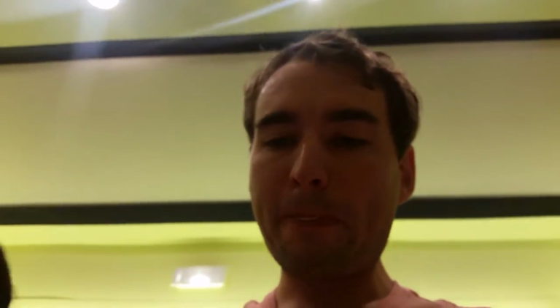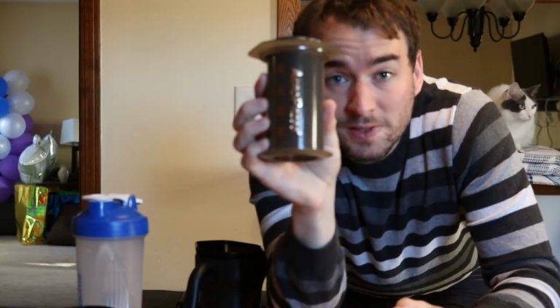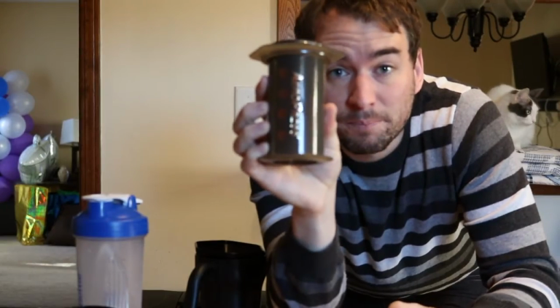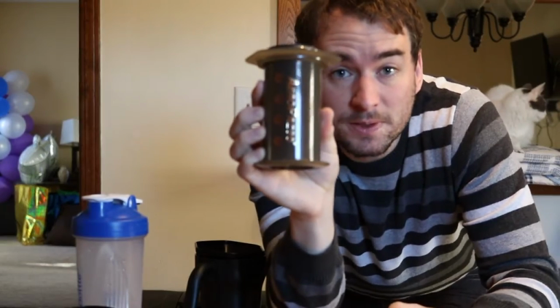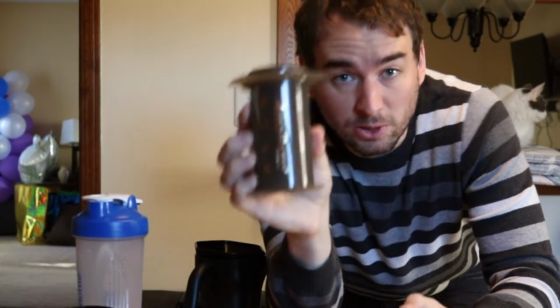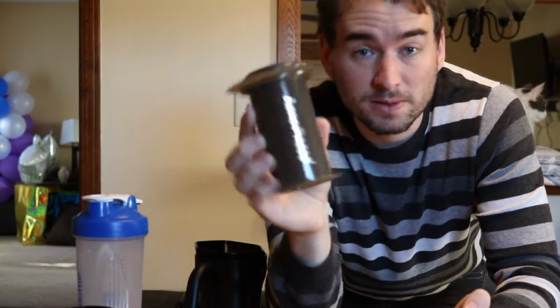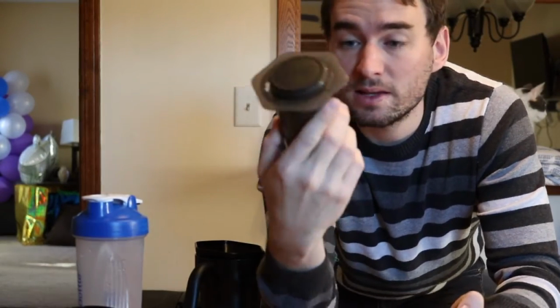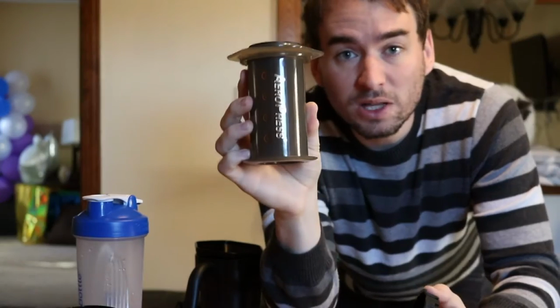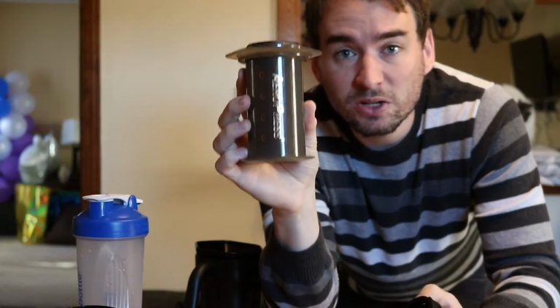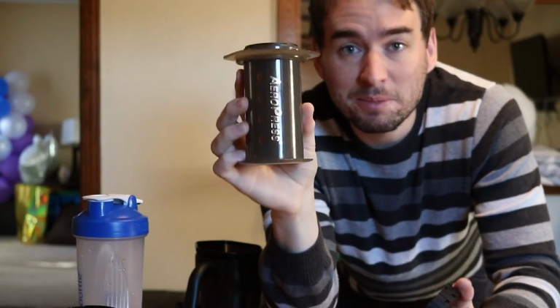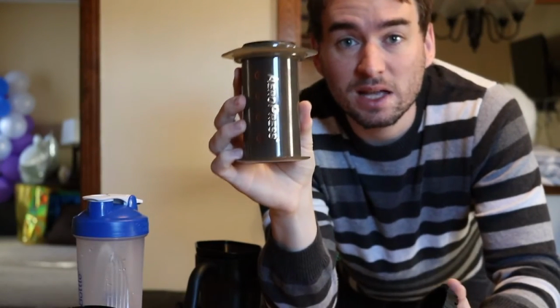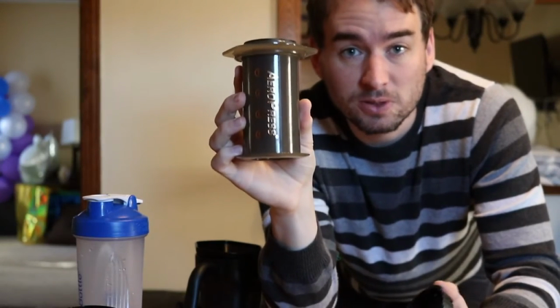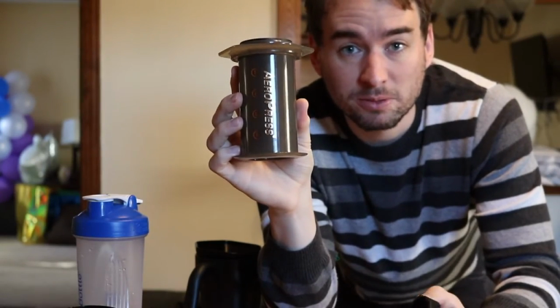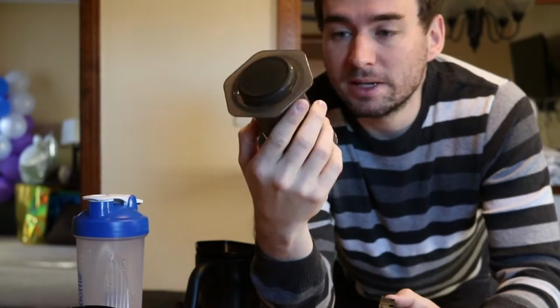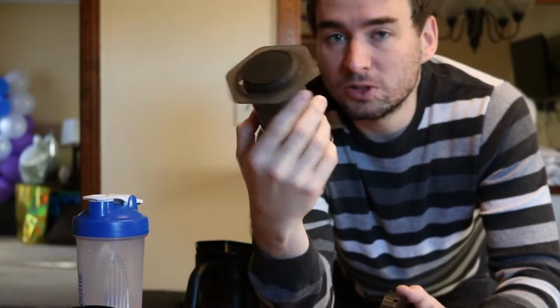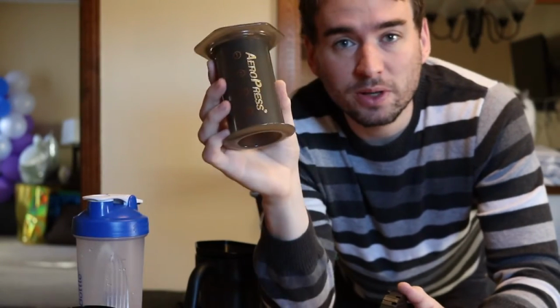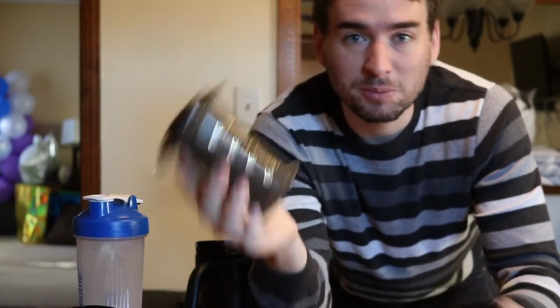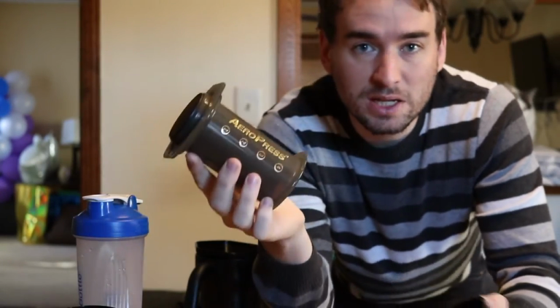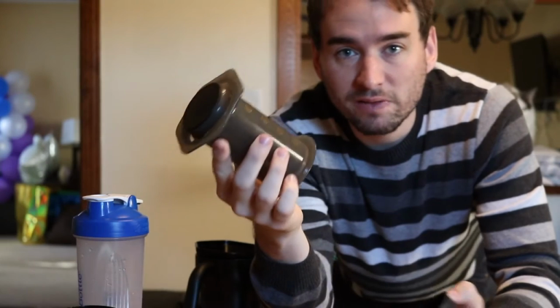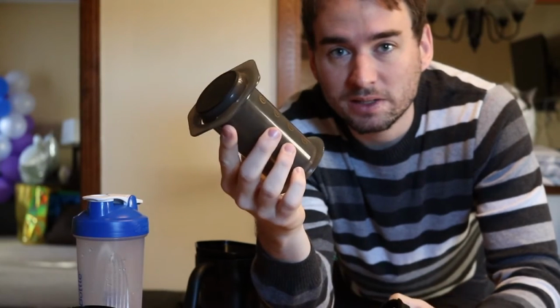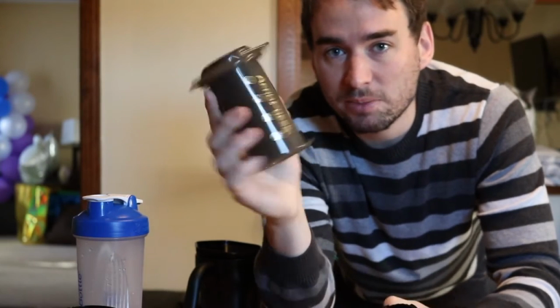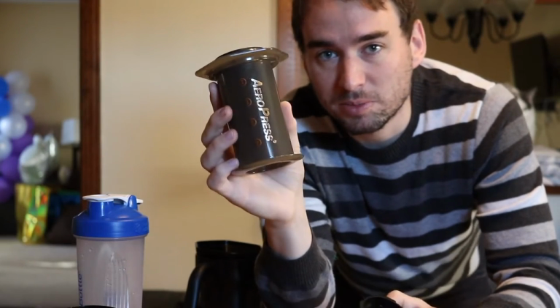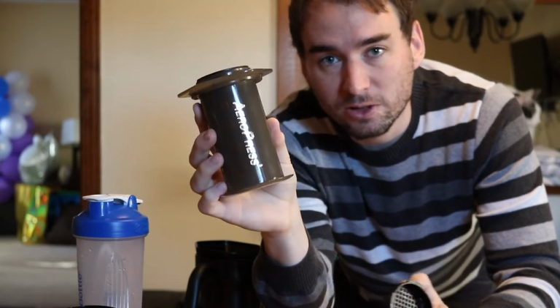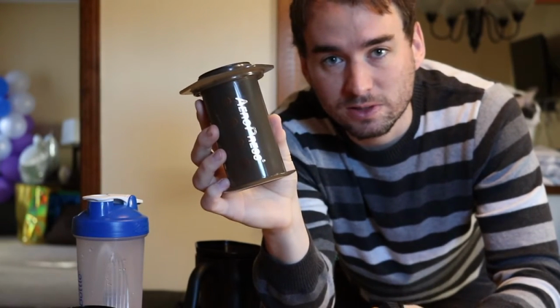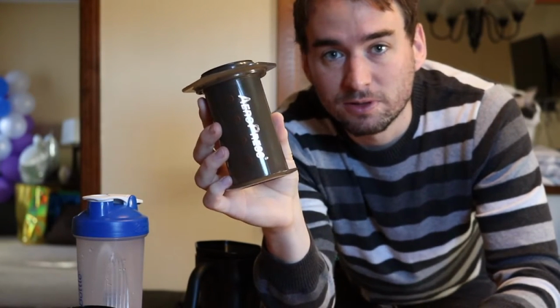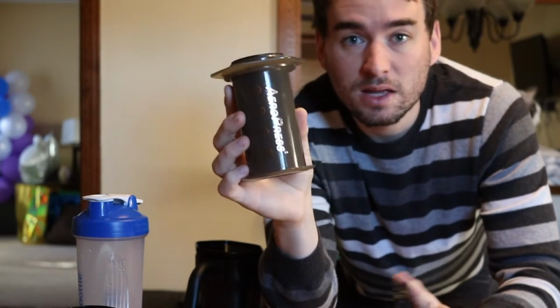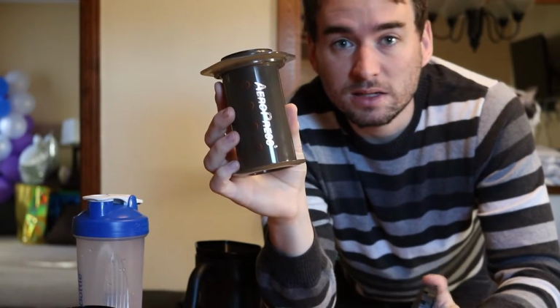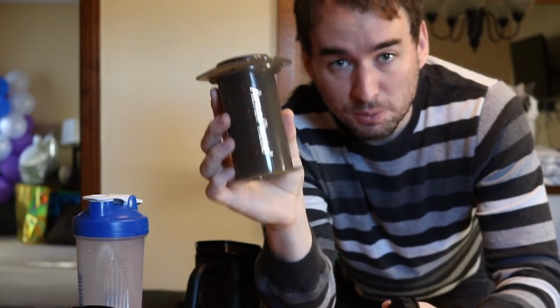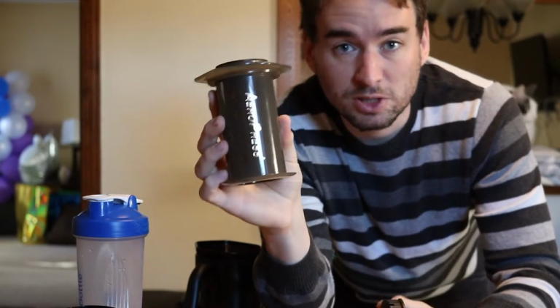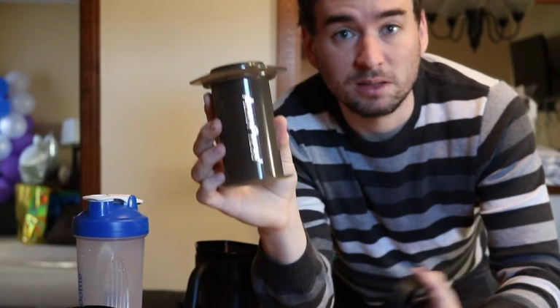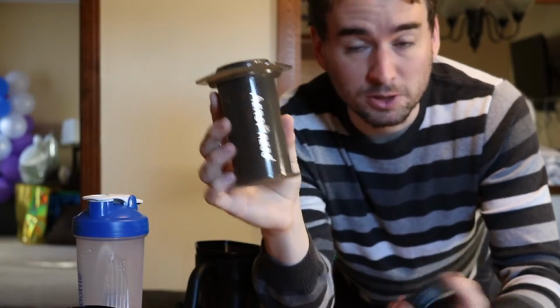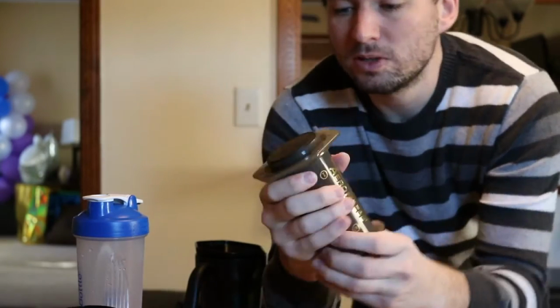So this here is an AeroPress. The whole idea is to emulate an espresso-type drink. It doesn't do it with a big machine and all of that, but it does capture some of the key characteristics of an espresso machine — being pressure.